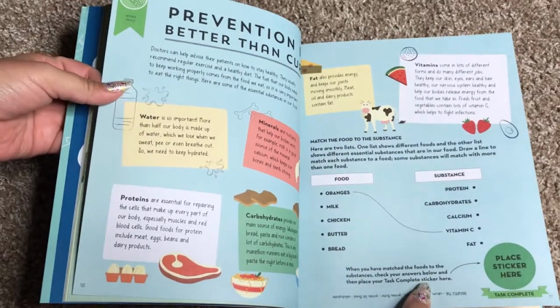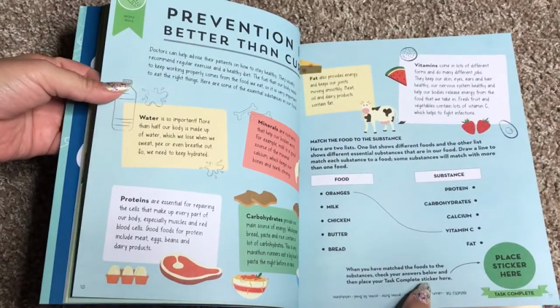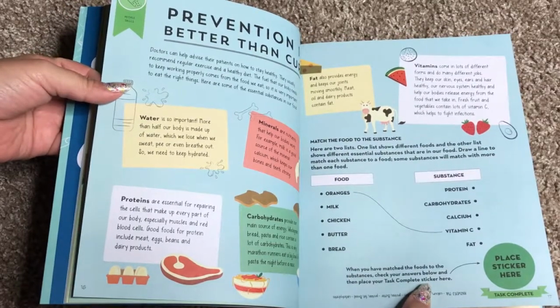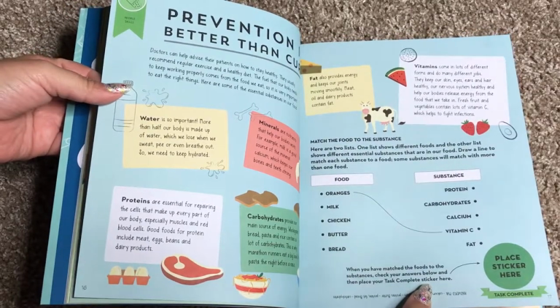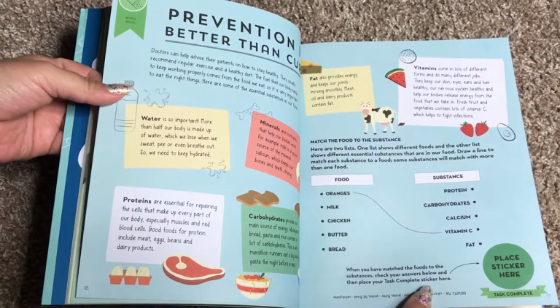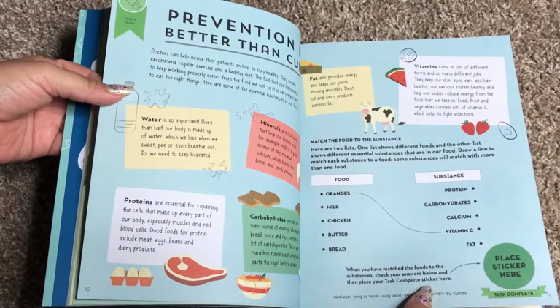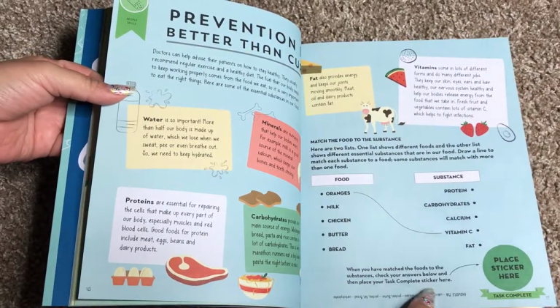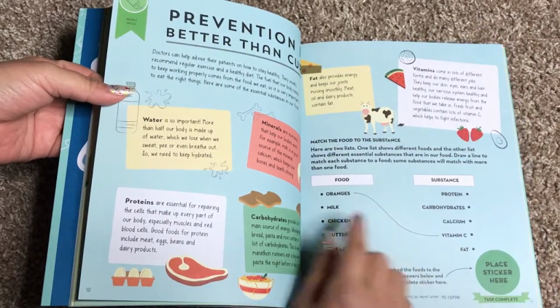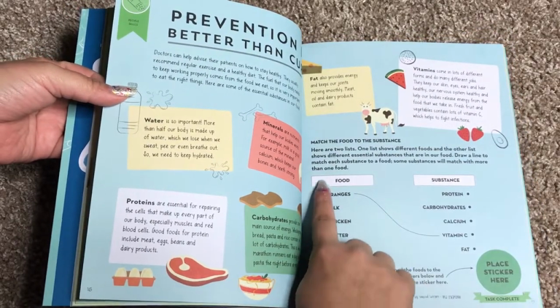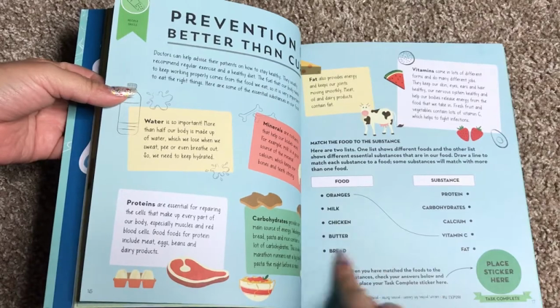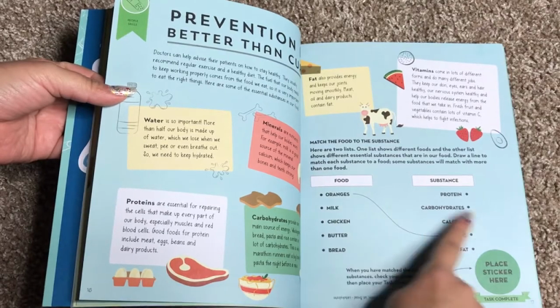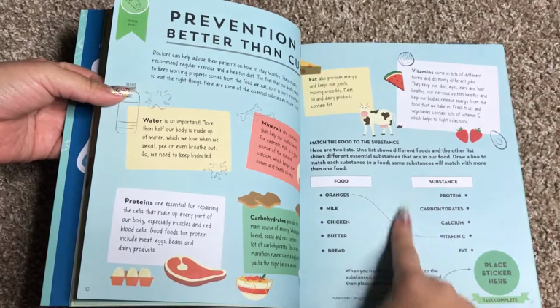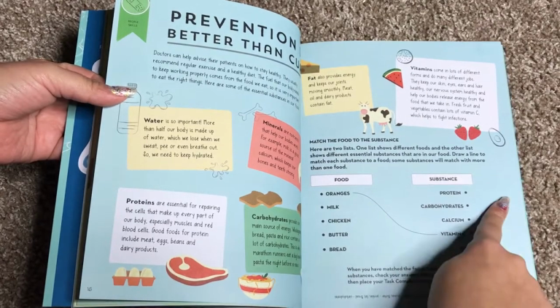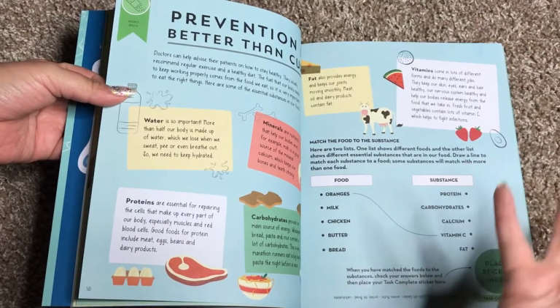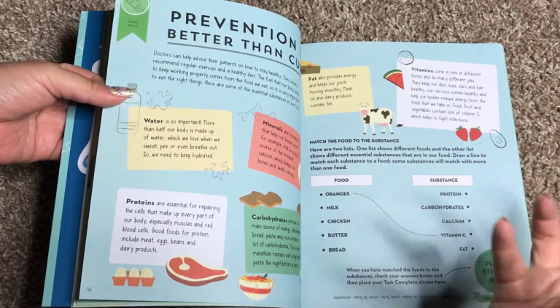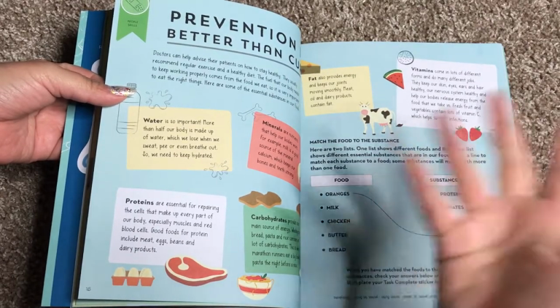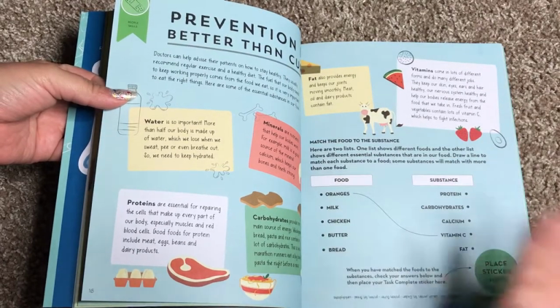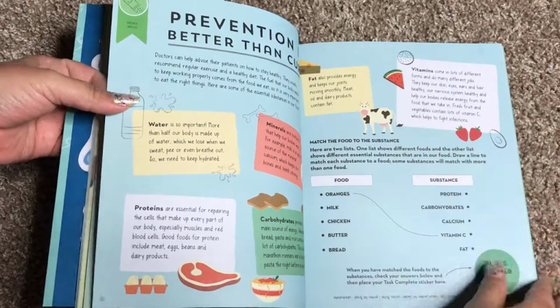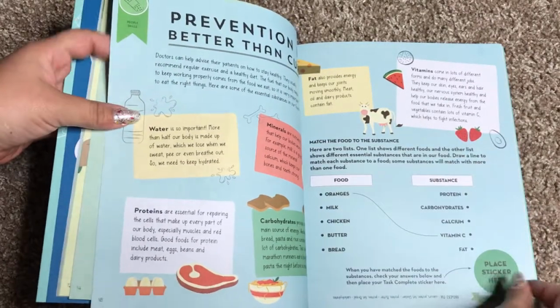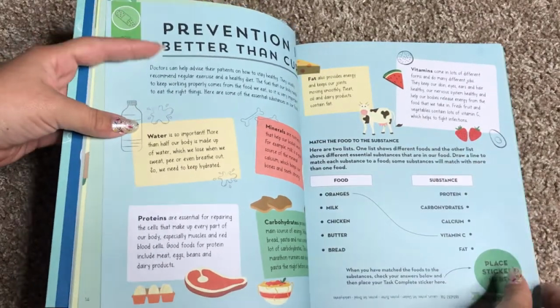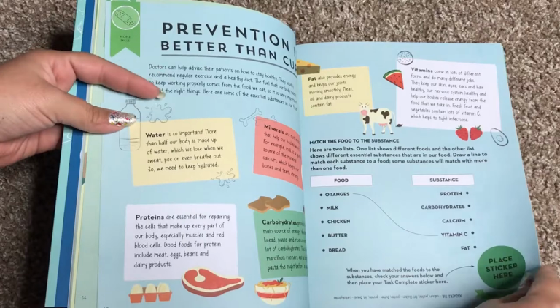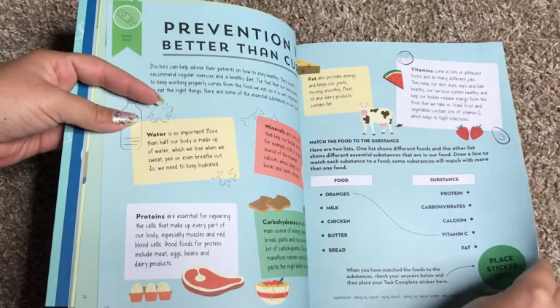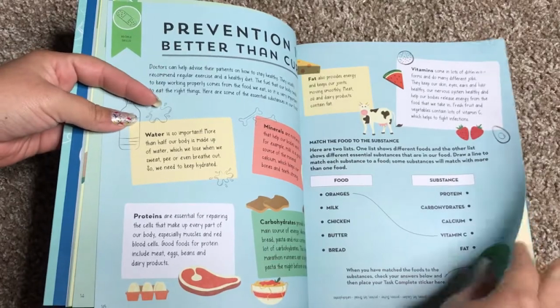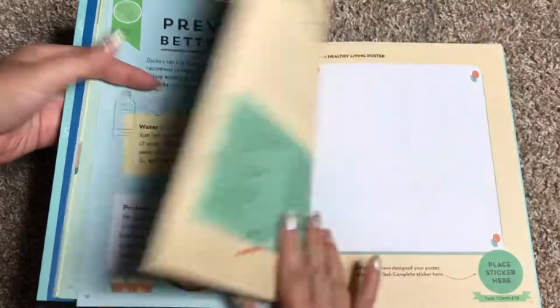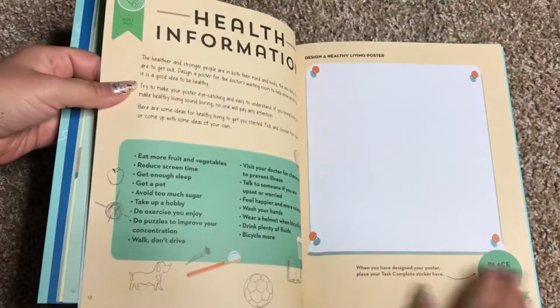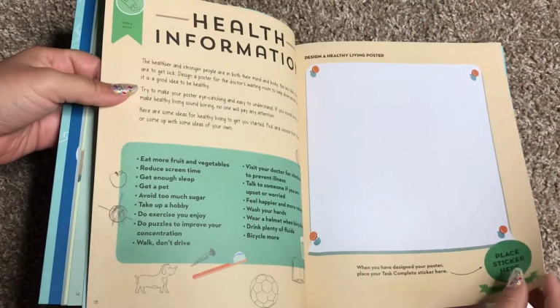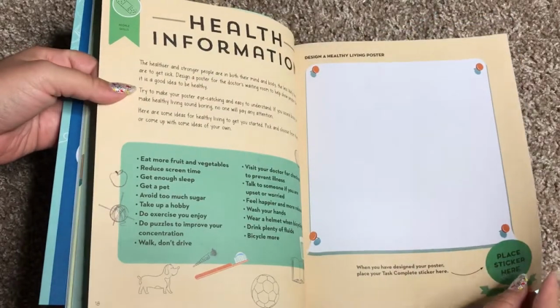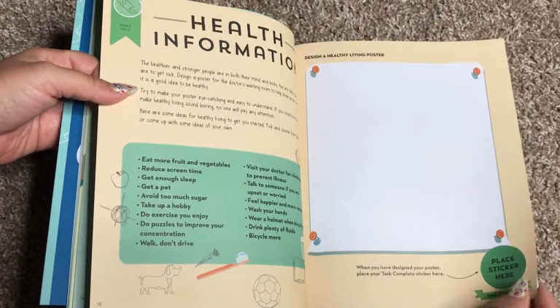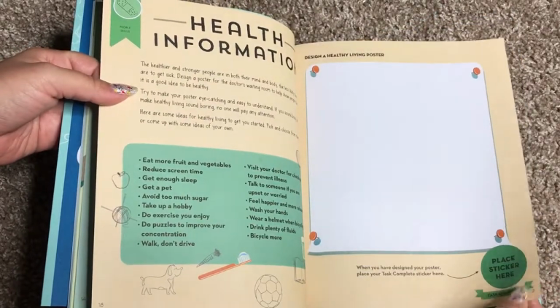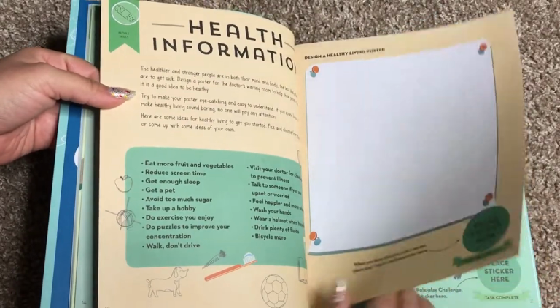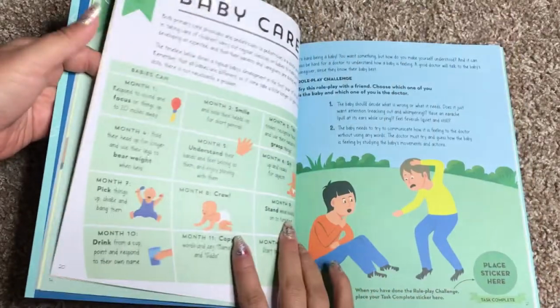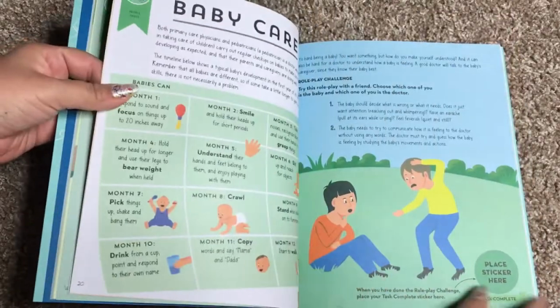Here it talks about water and carbs and proteins and what food has — what substance they are, if they're vitamins, if they're fat, and so on and so forth. So they're learning about health. Here they're designing a healthy living poster.